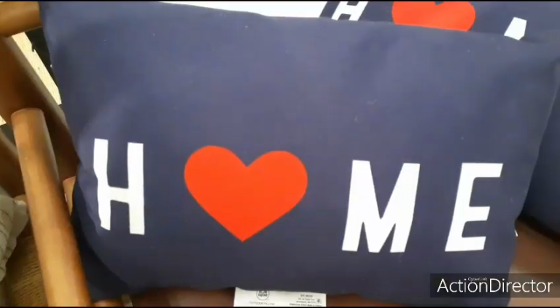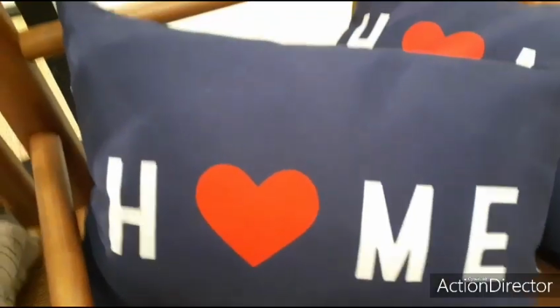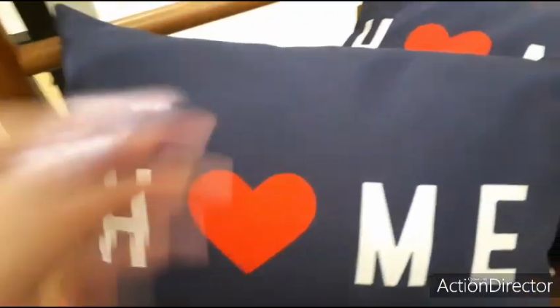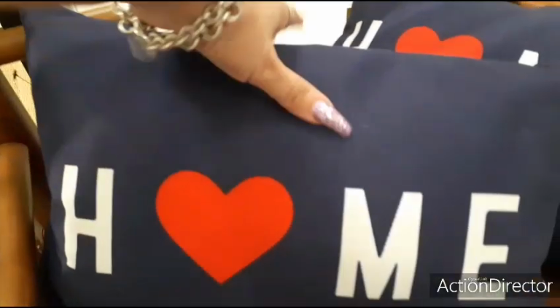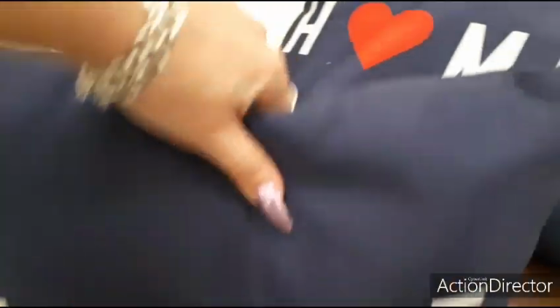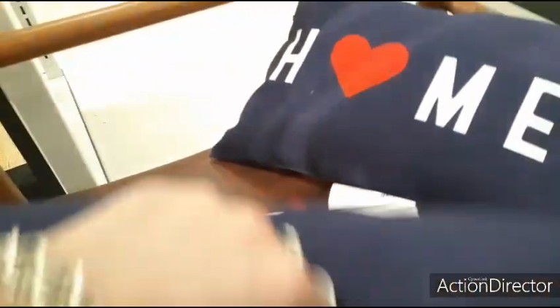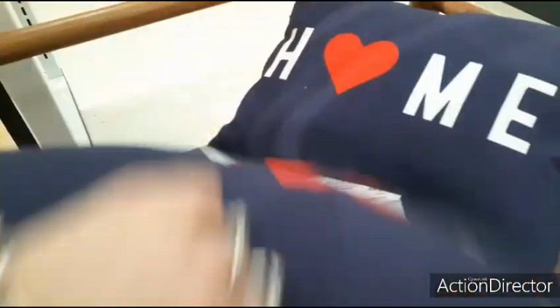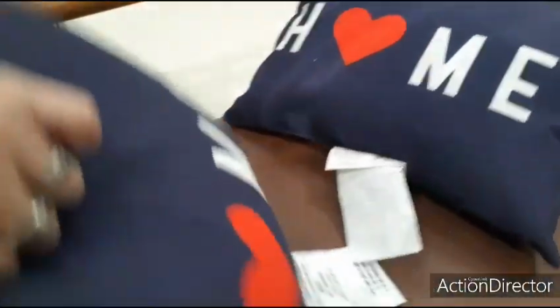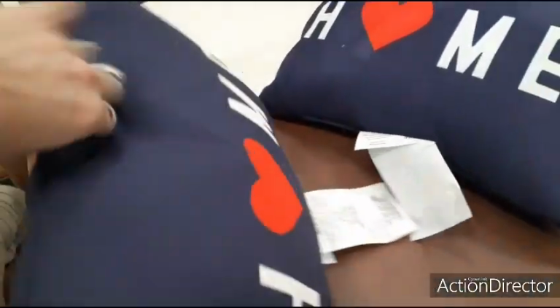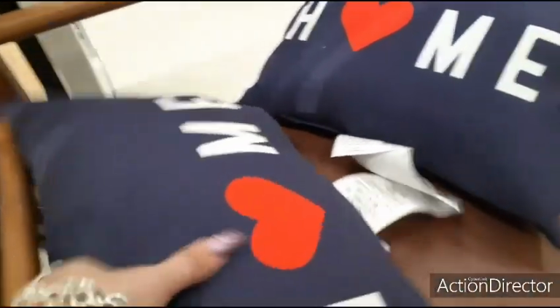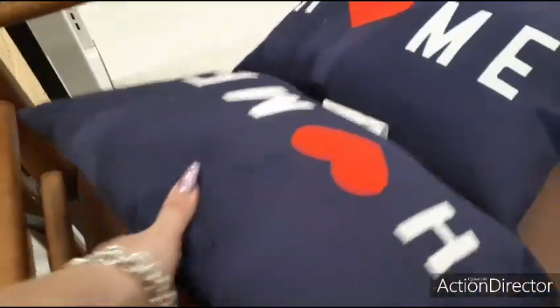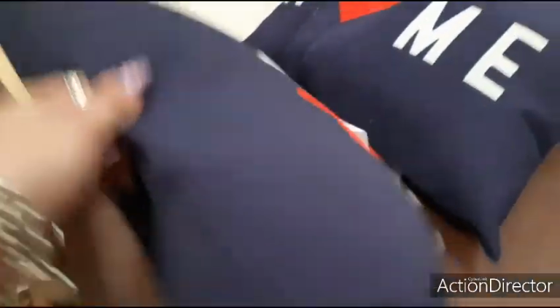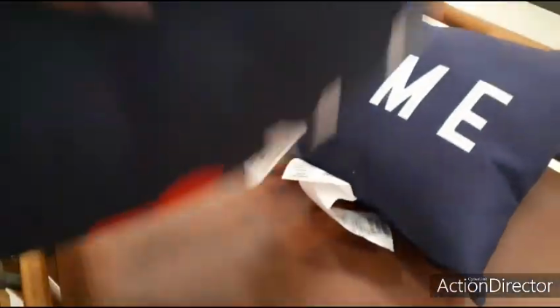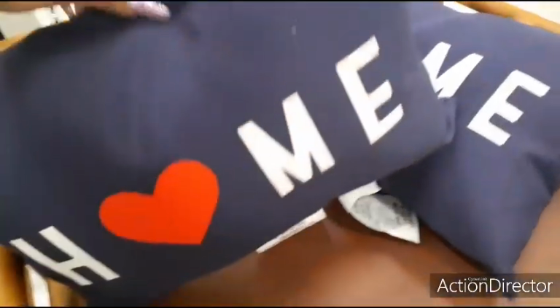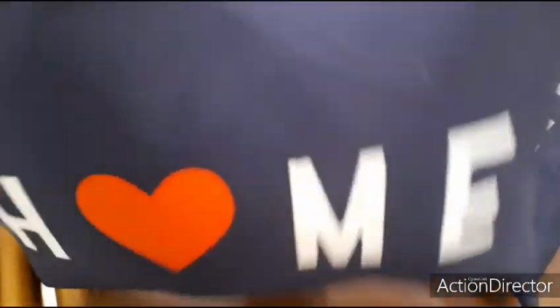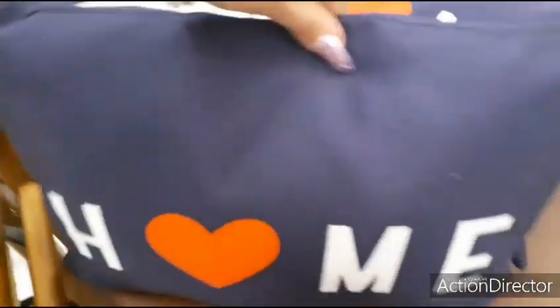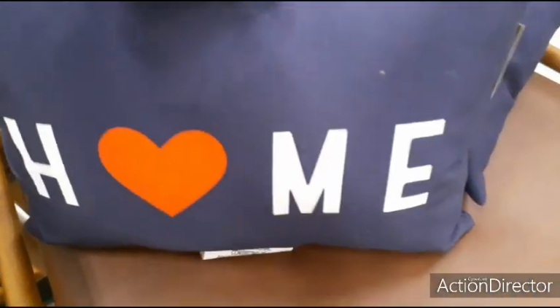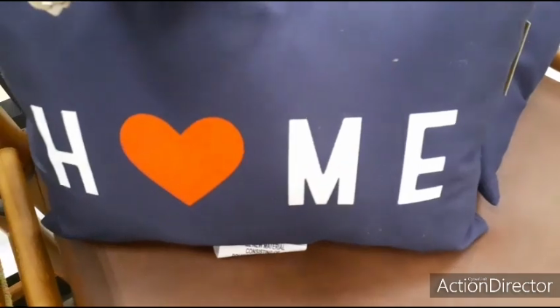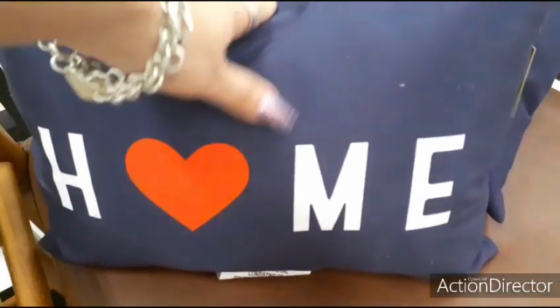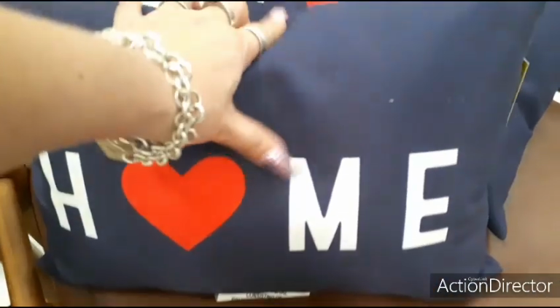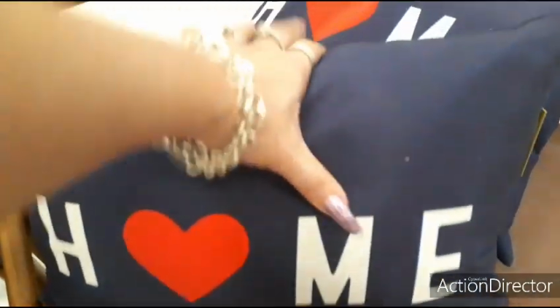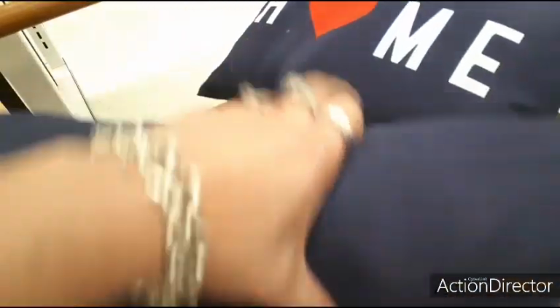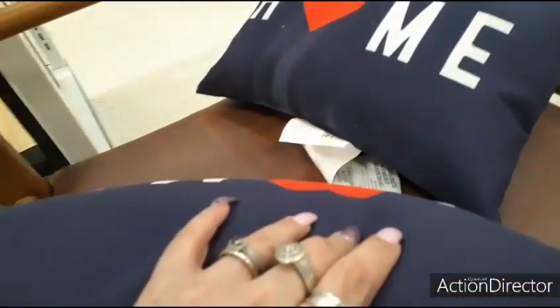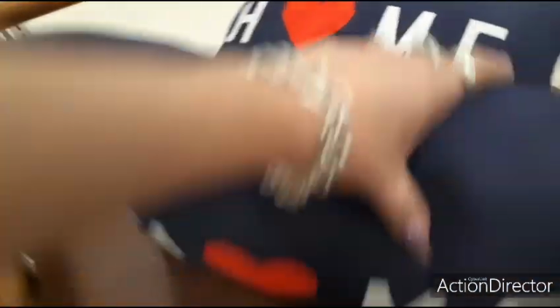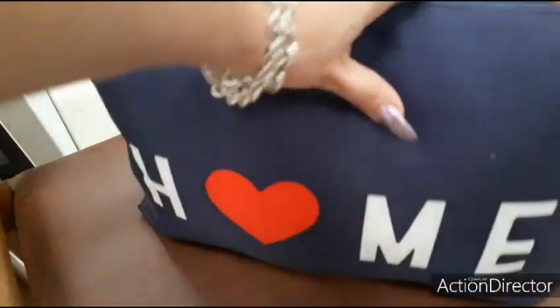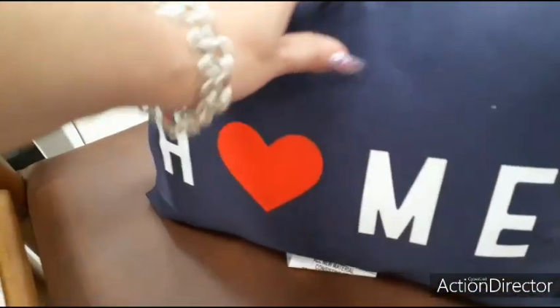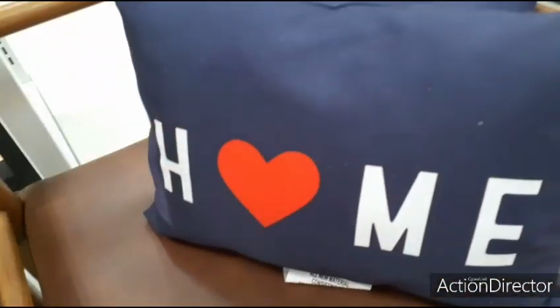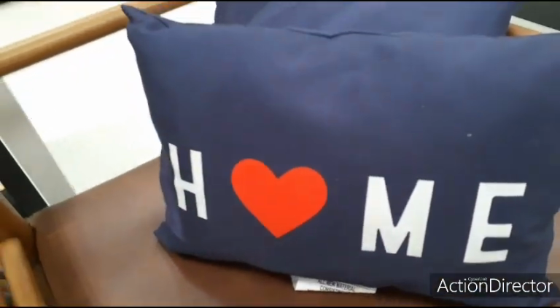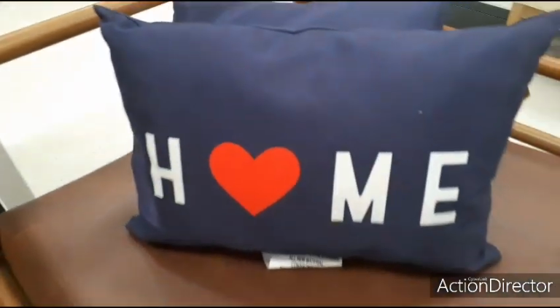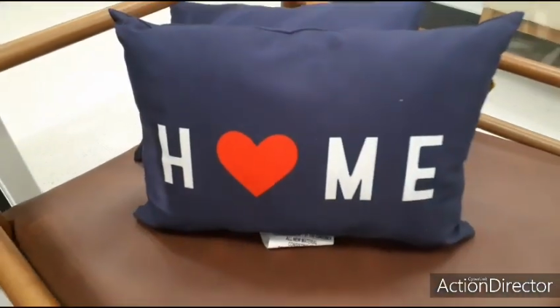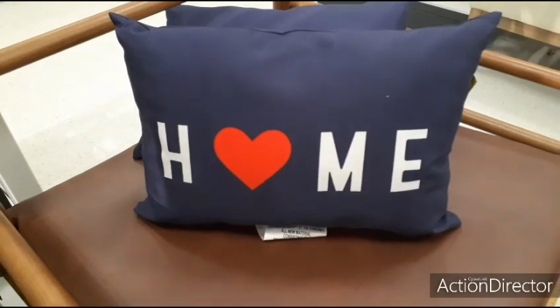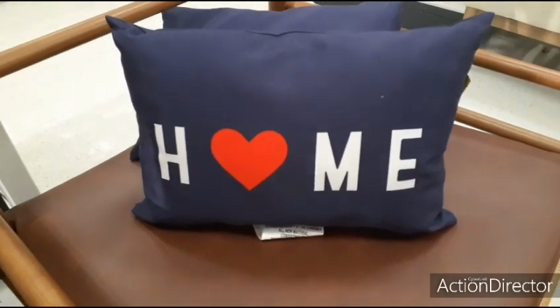This is a cute throw pillow for $10. It's double-sided — I like it because it's red, white, and blue and it says 'Home.' It kind of feels like it's for outside, but of course you could use it inside too.